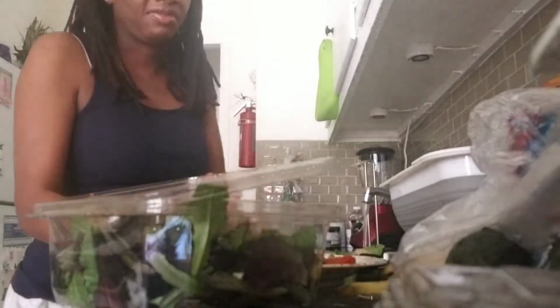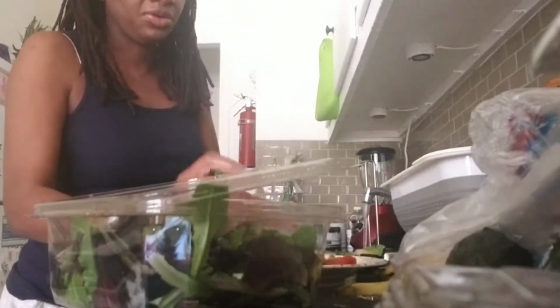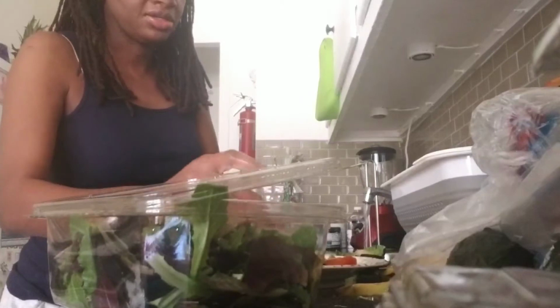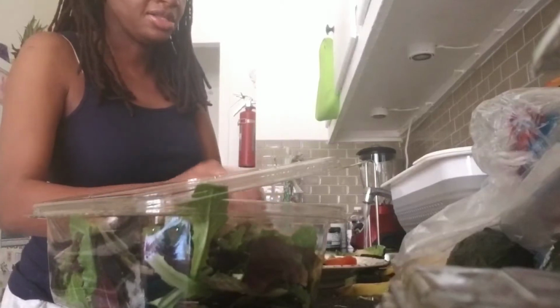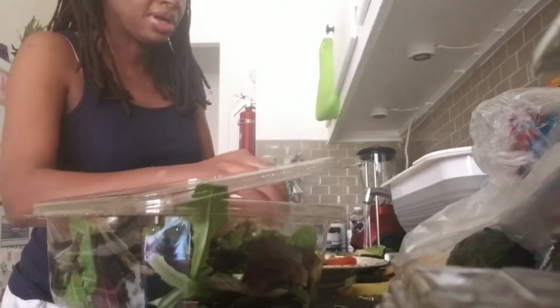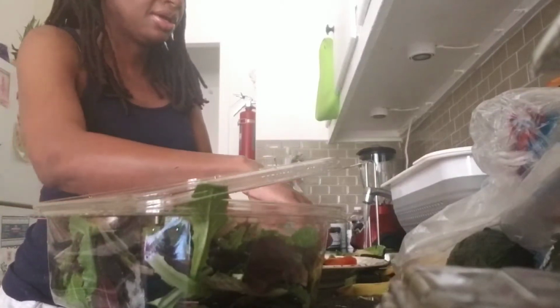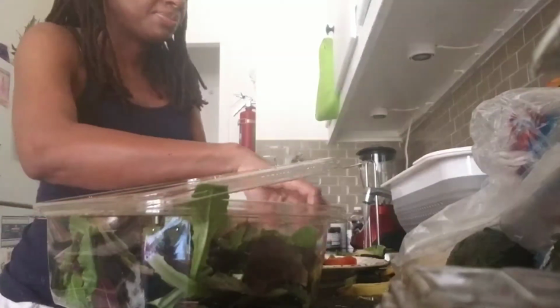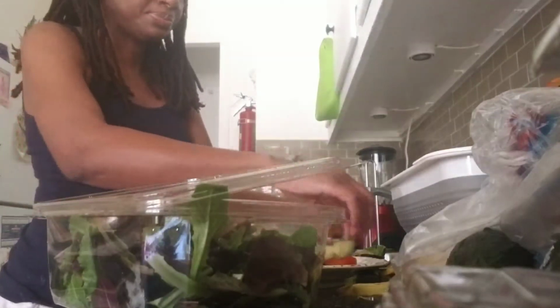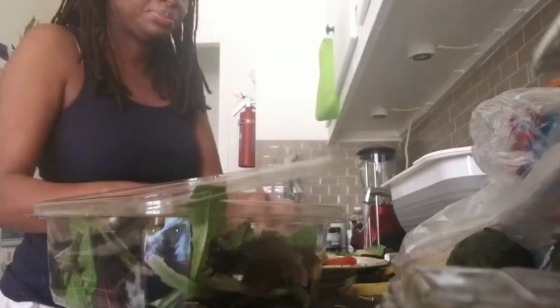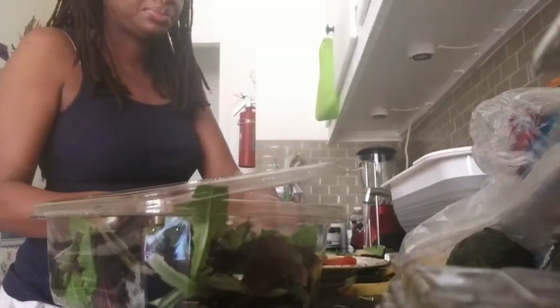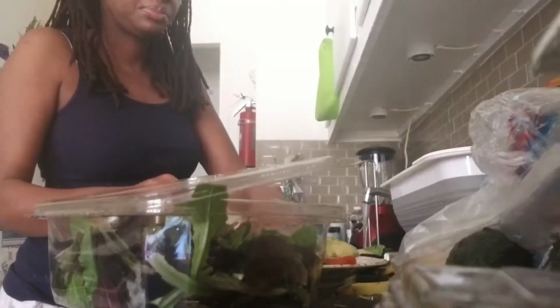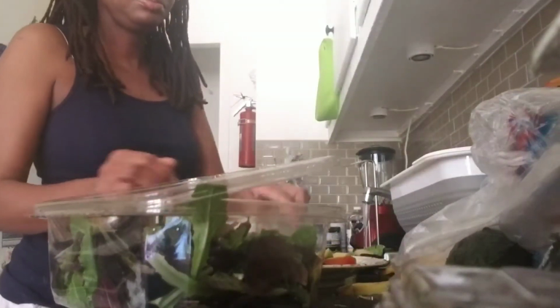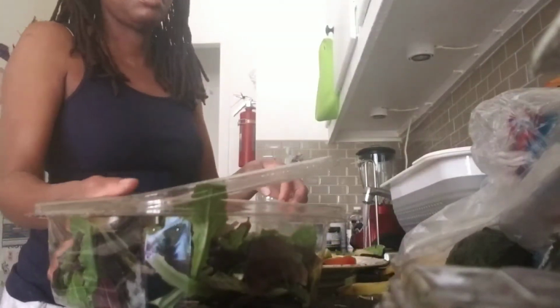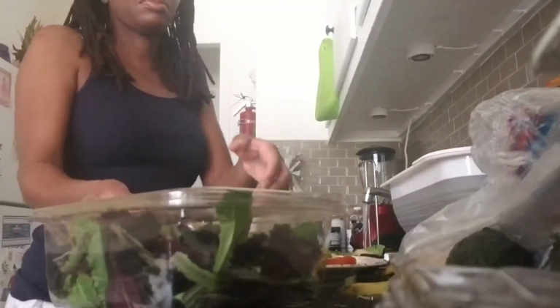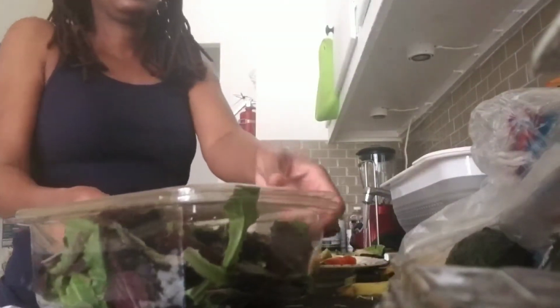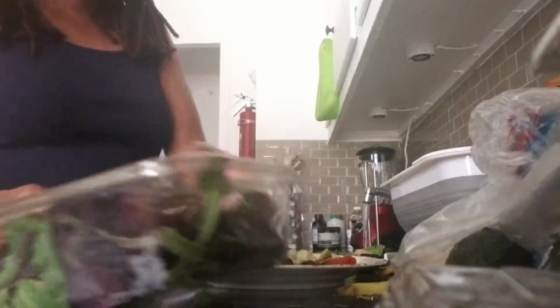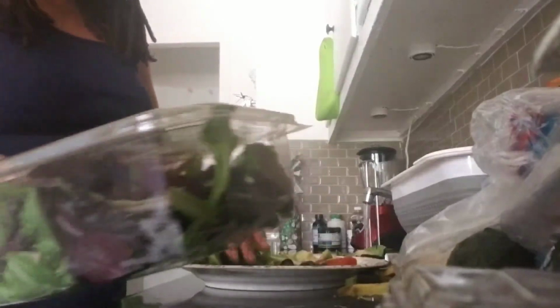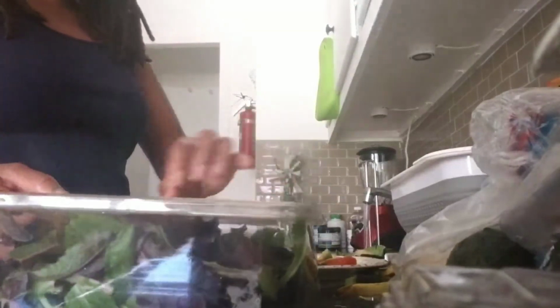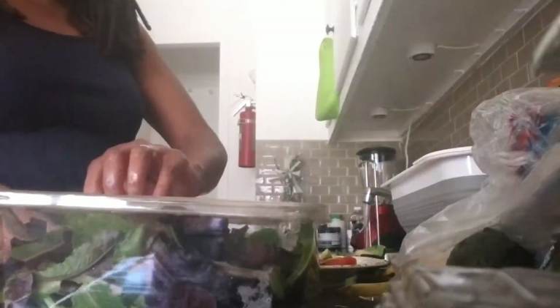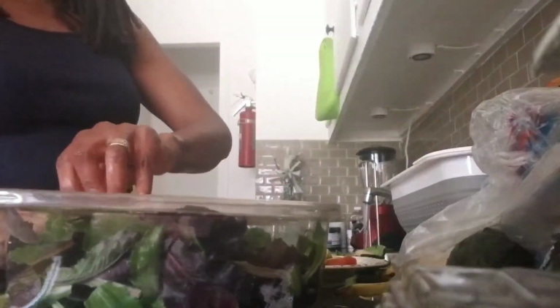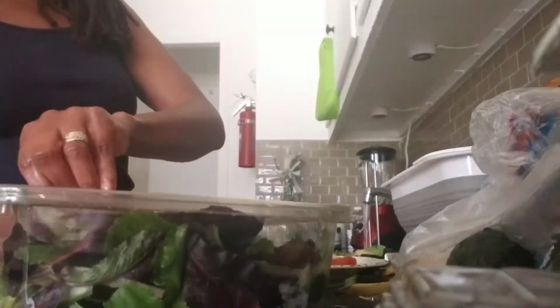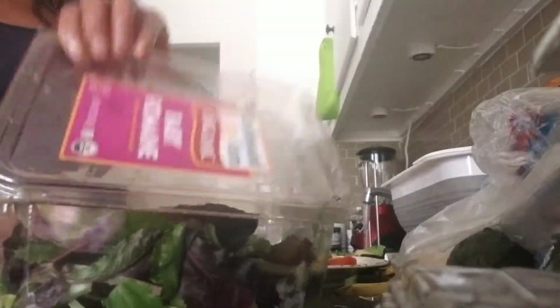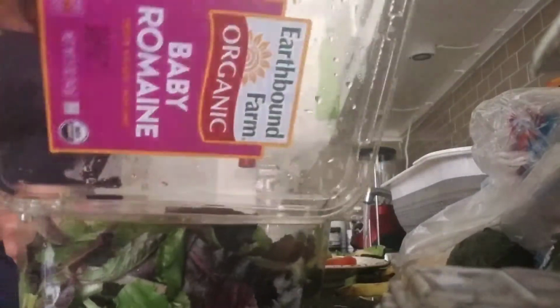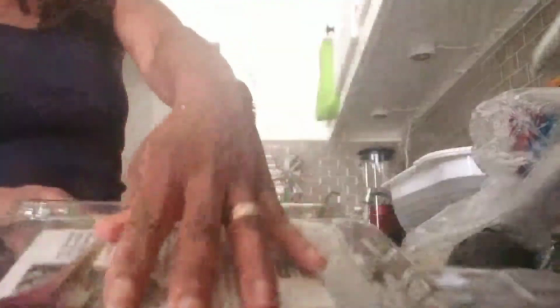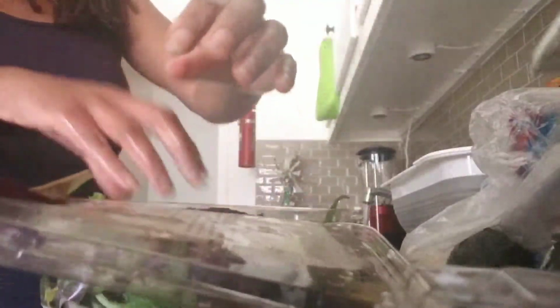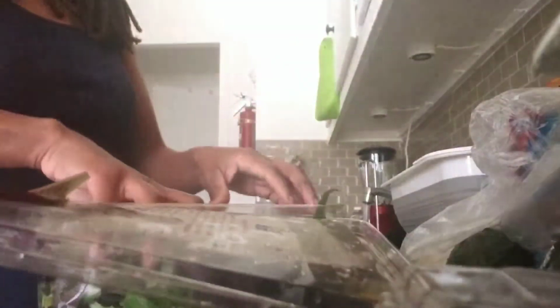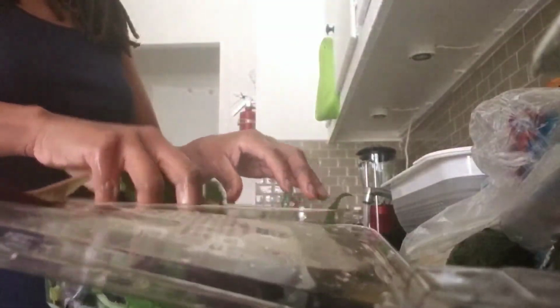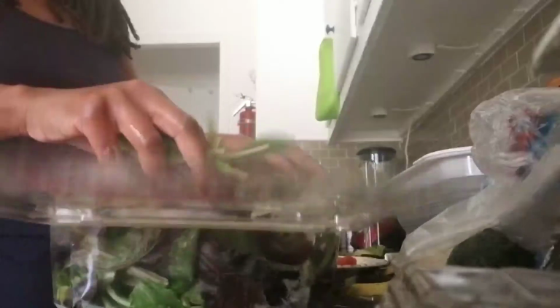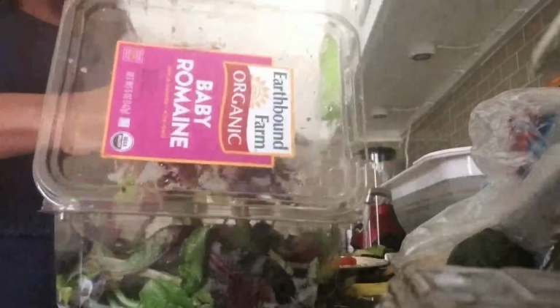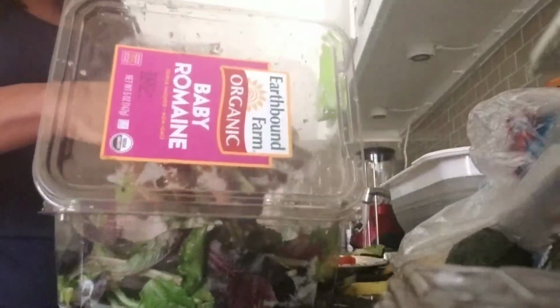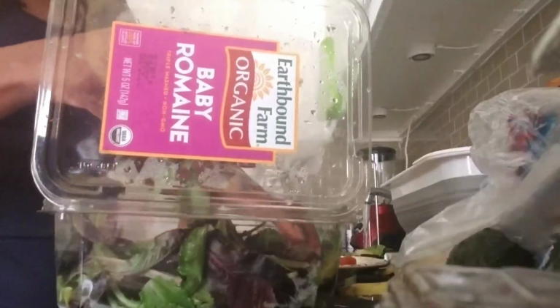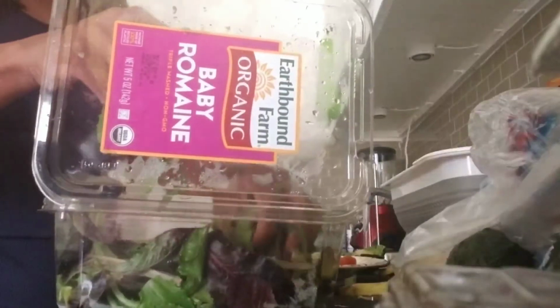I would like to switch to all organic, but my store doesn't have everything in organic, so I take what I can get. This is baby romaine lettuce — all types of lettuce are recommended.